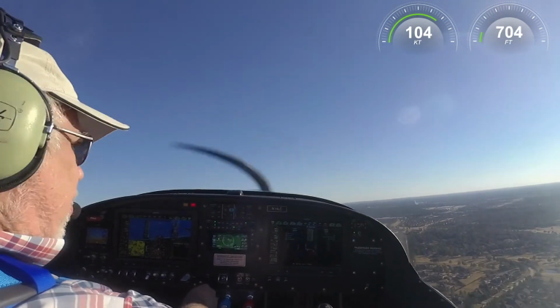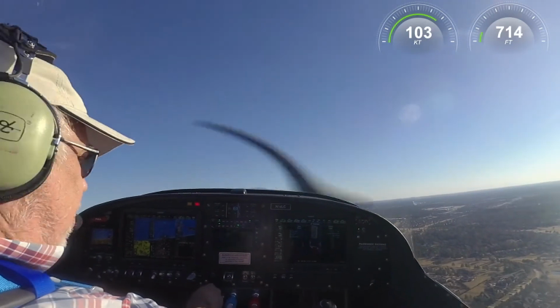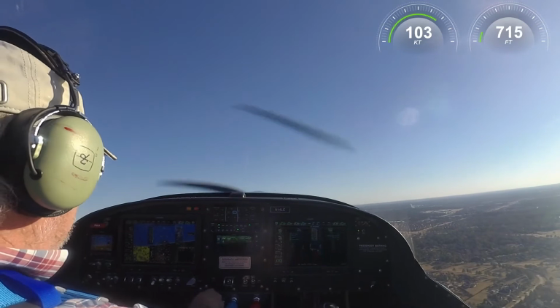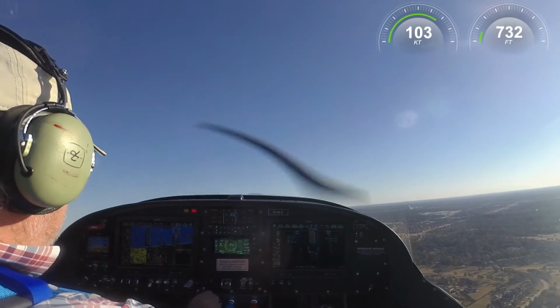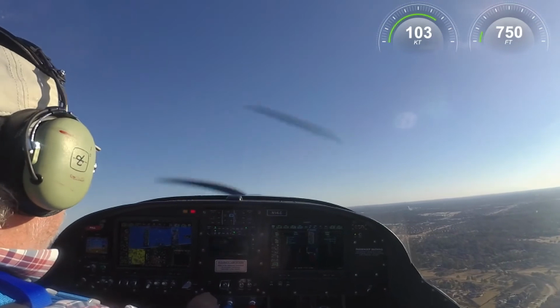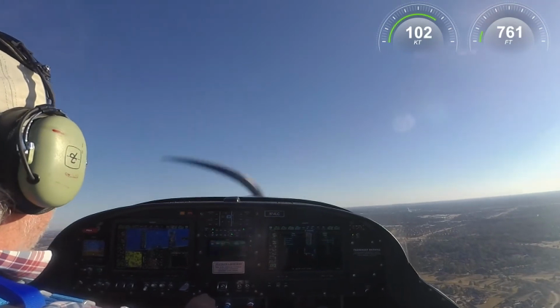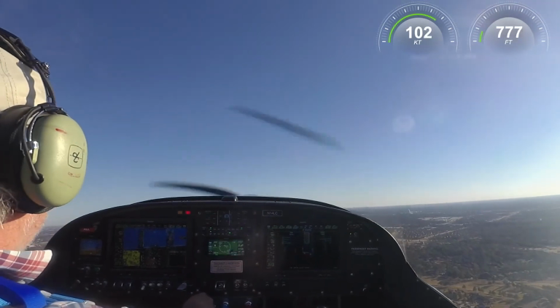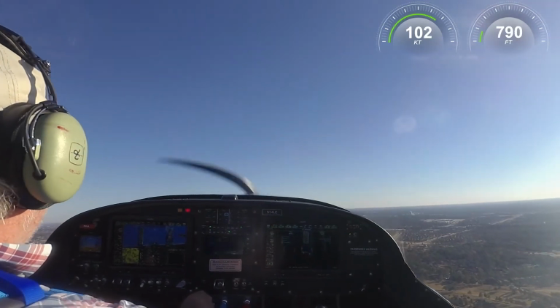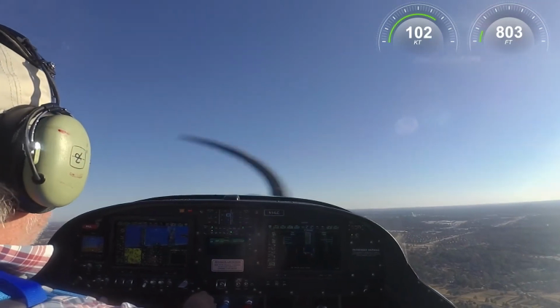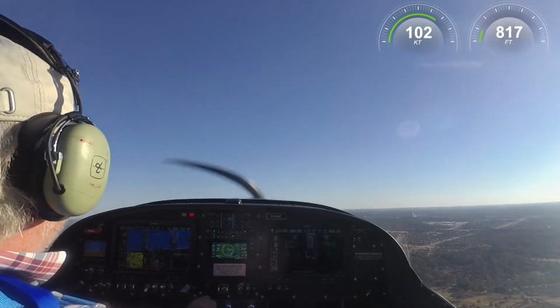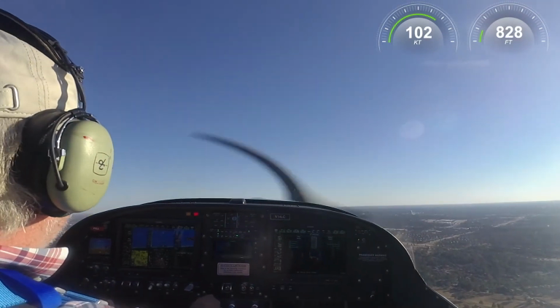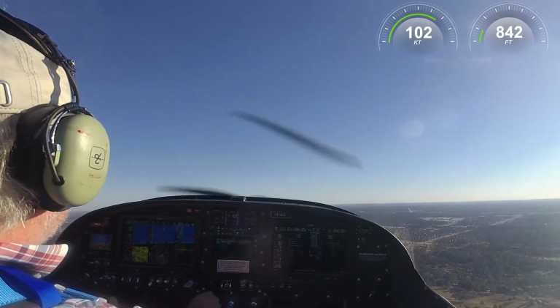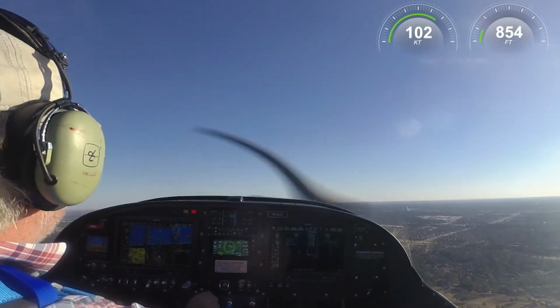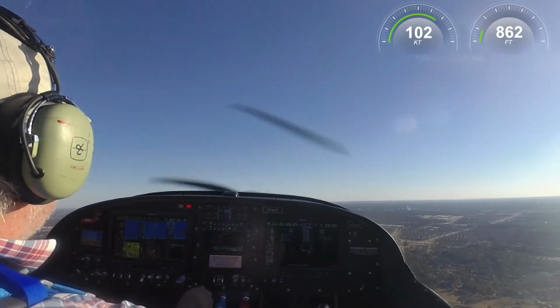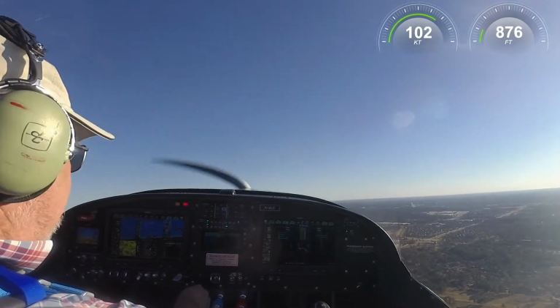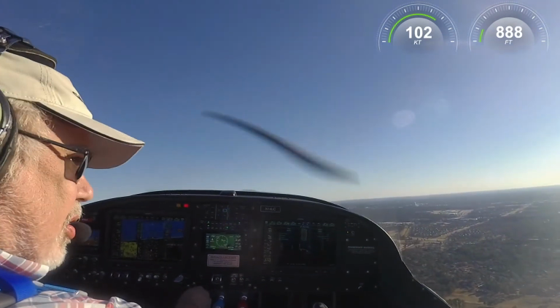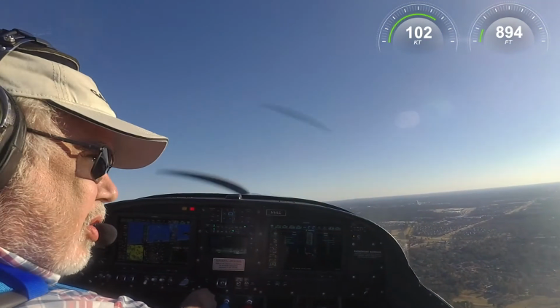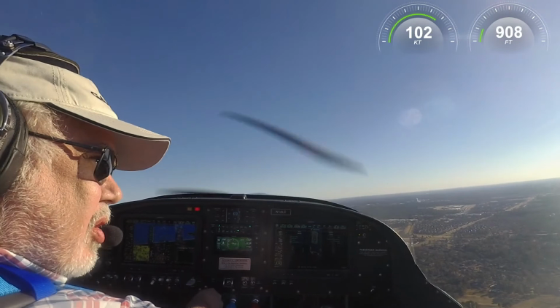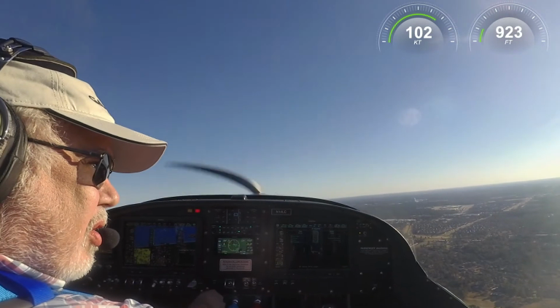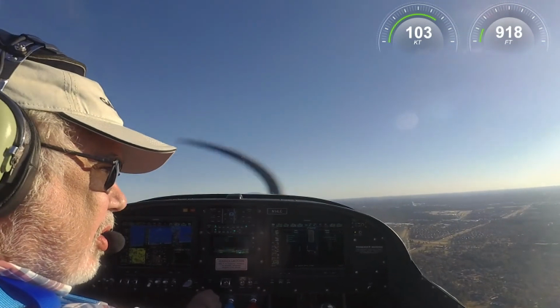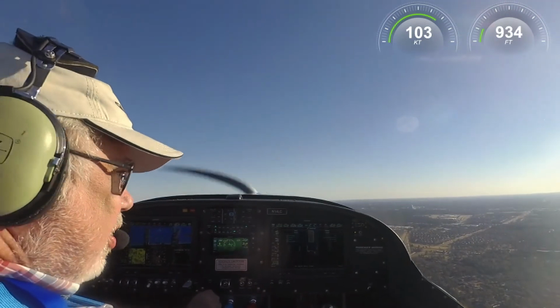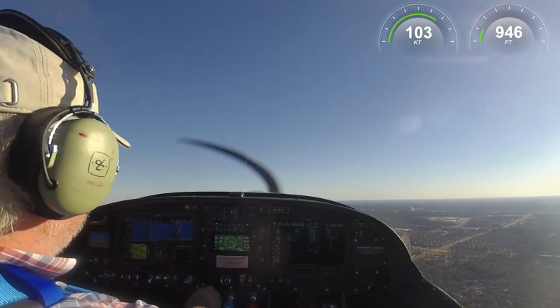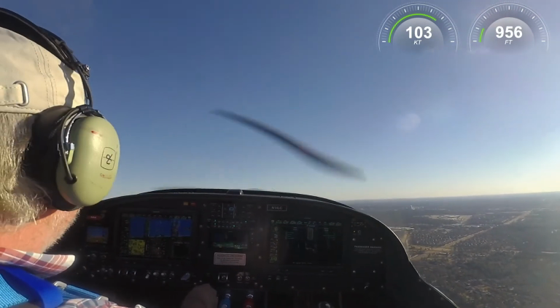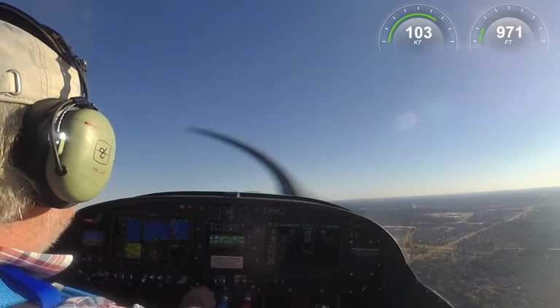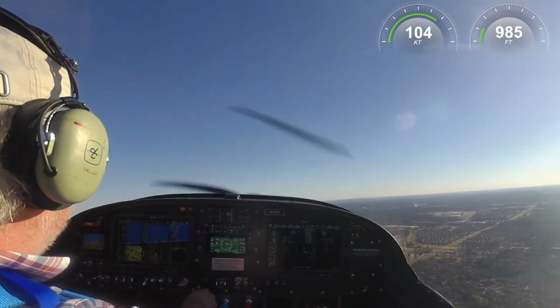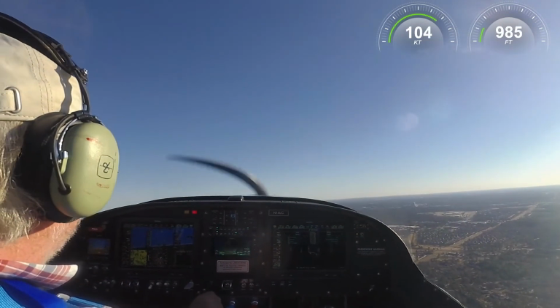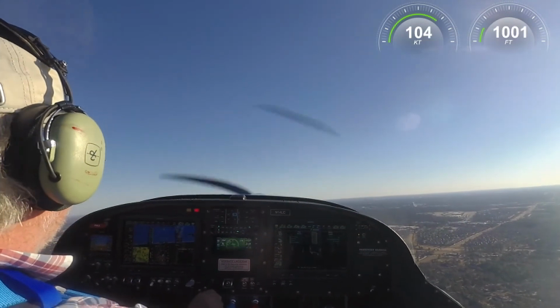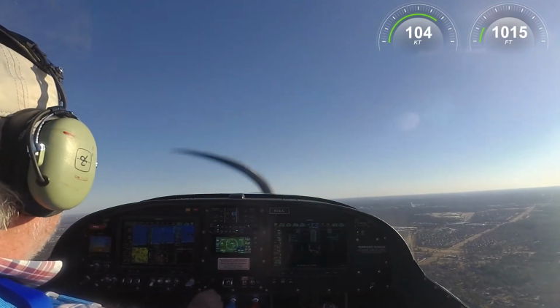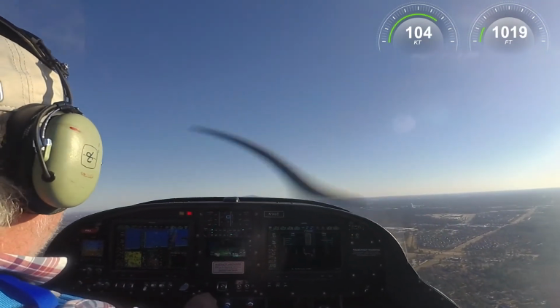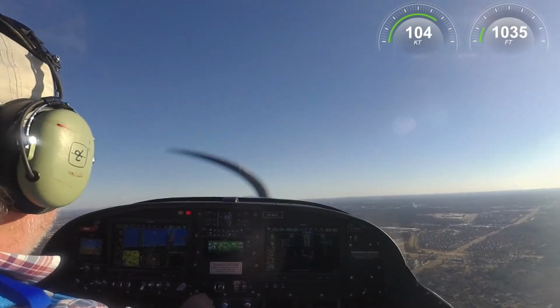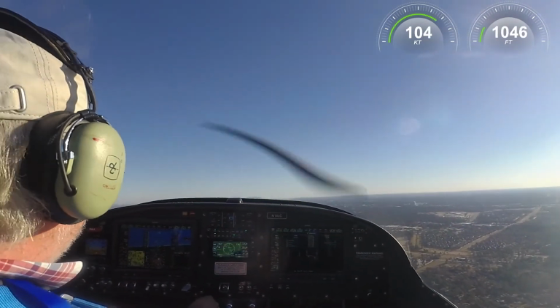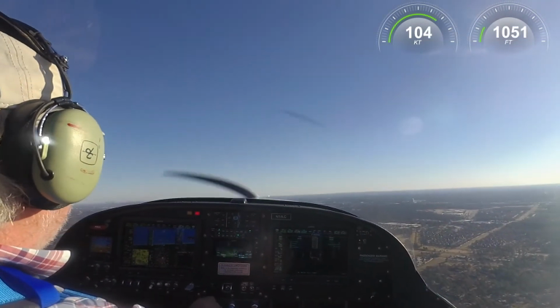I just need this one time around the pattern, I'll take either side, I'm ready to come back in. 437 Echo. 437 Echo, roger that, 17R number 1, cleared to land. Cleared to land 17R, we're going to Hotel. 437 Echo.